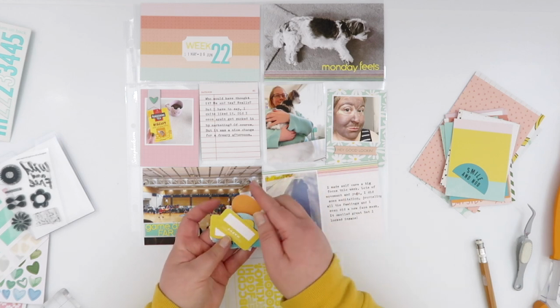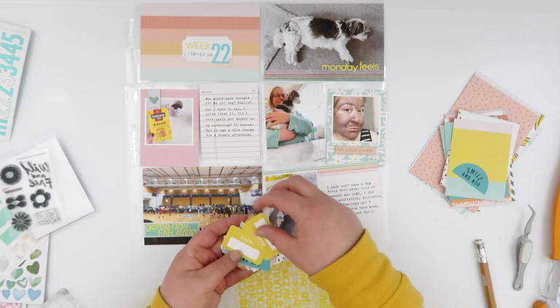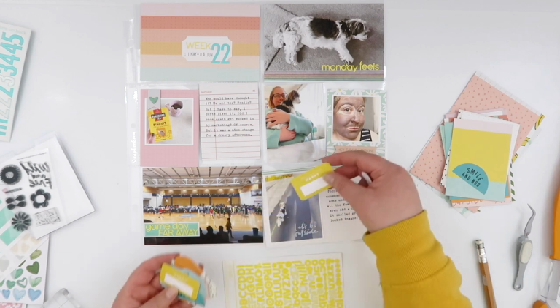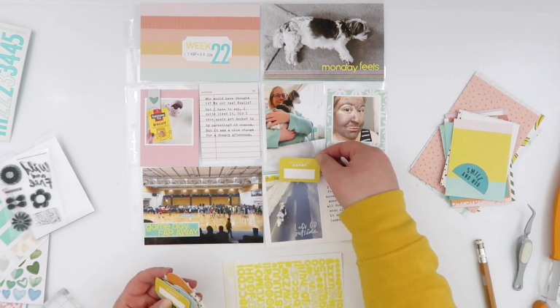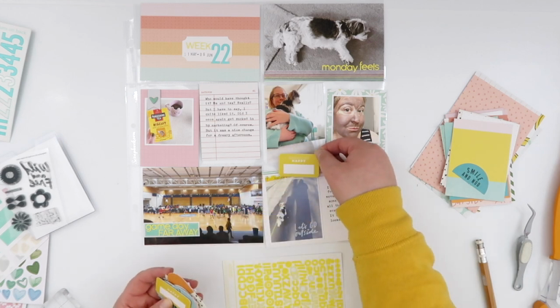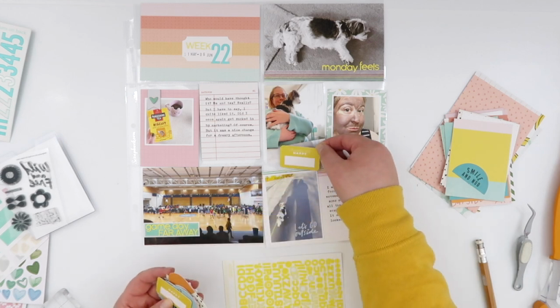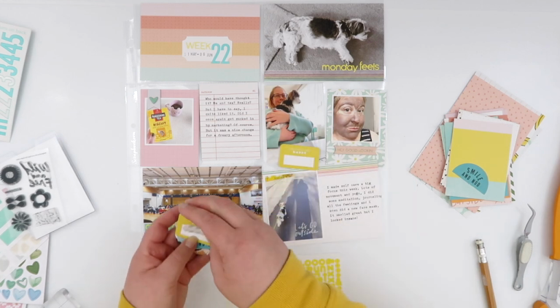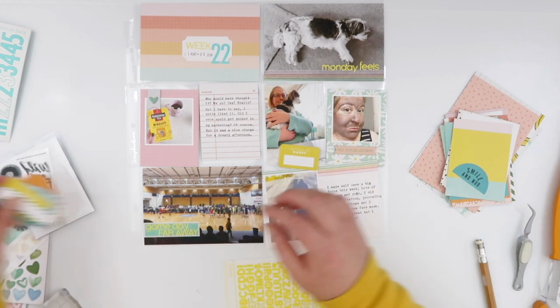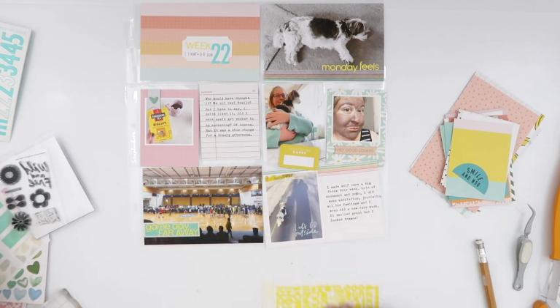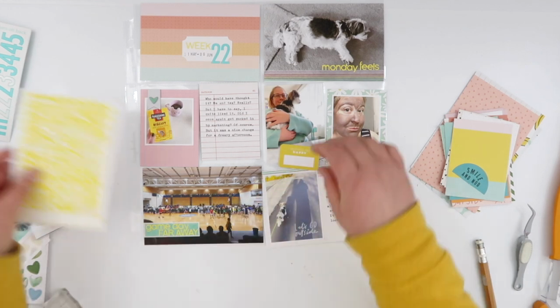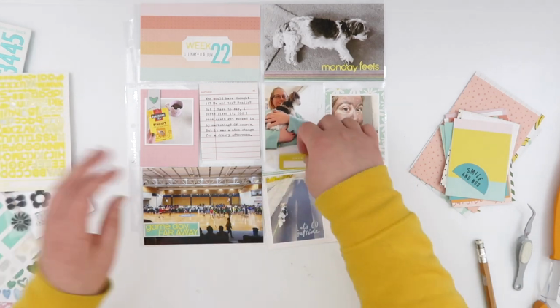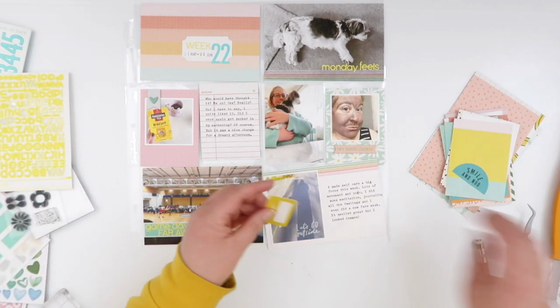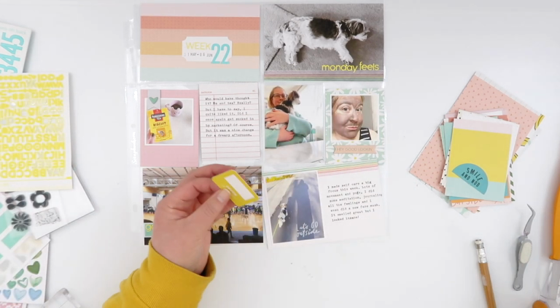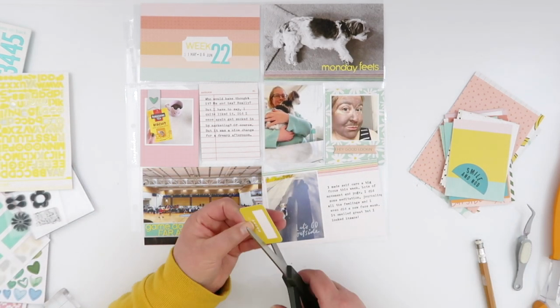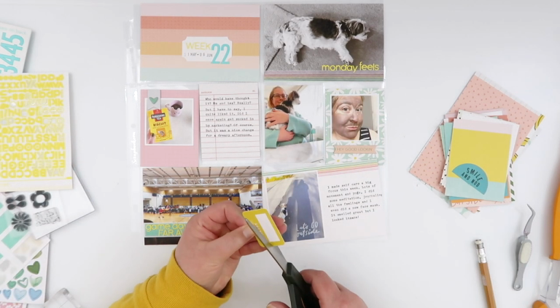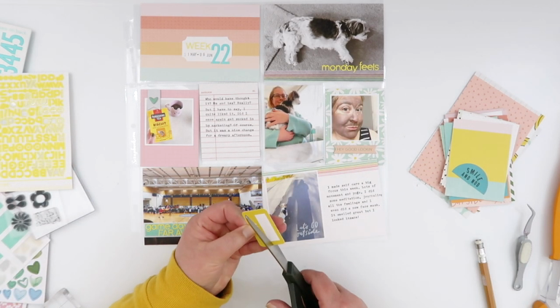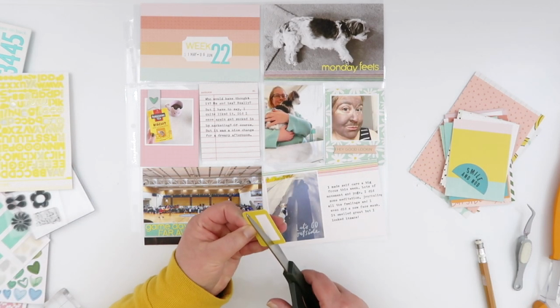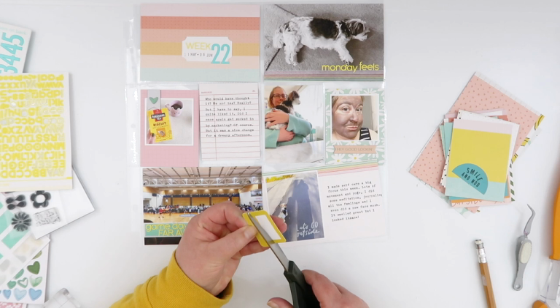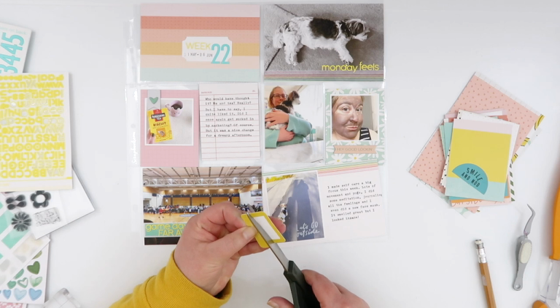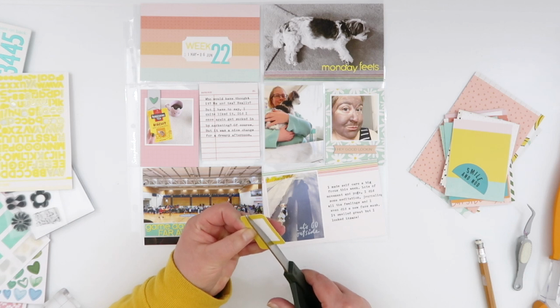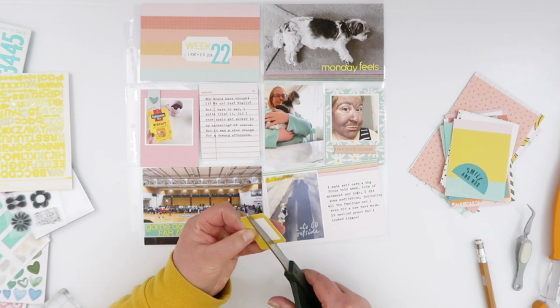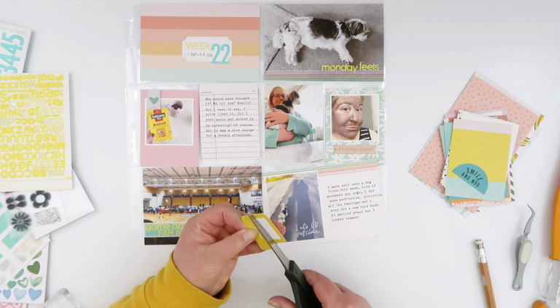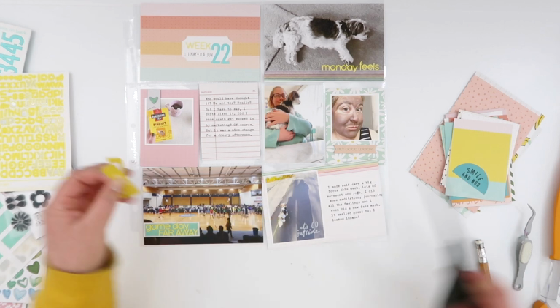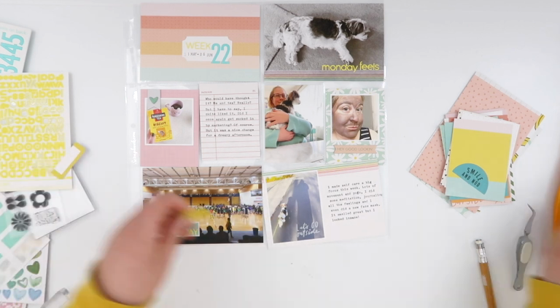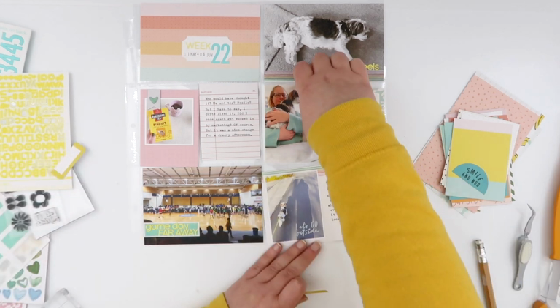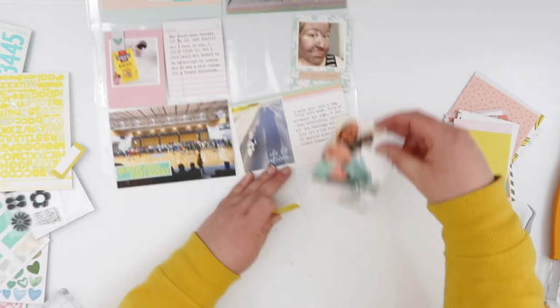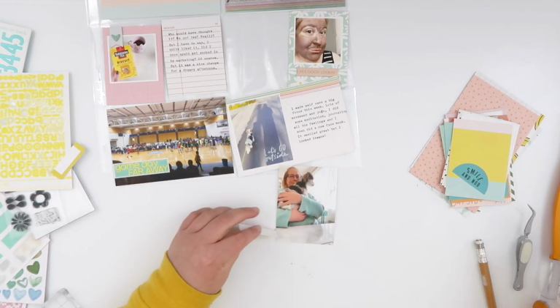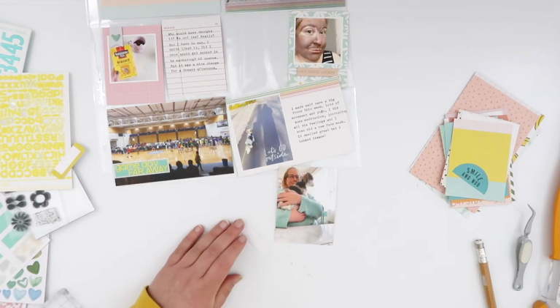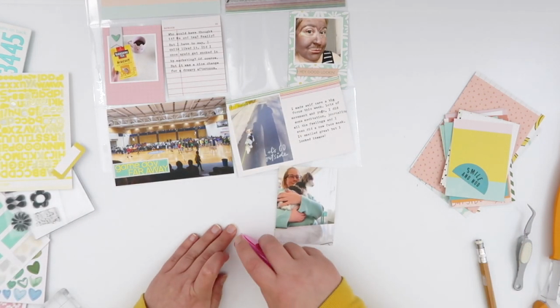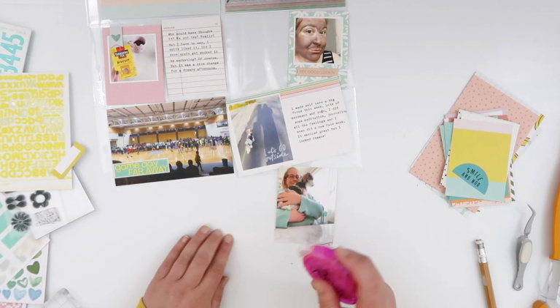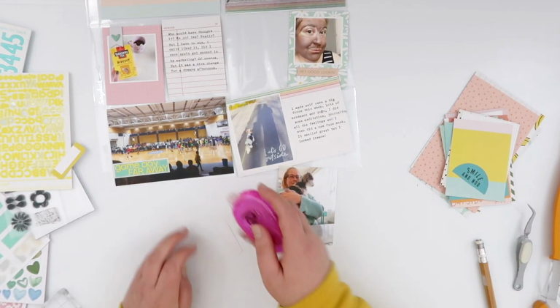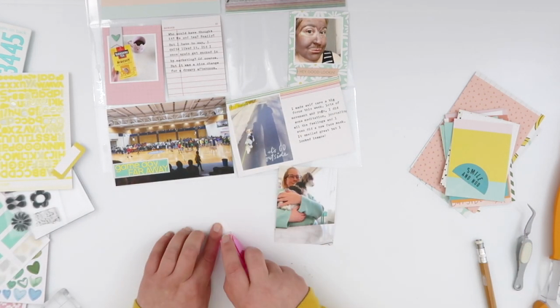I stamped that in moonlight white Brilliance ink so it wasn't too visually dominating. I could definitely have stamped it in black because it was on that kind of mid to gray background, but the white is a little bit more subtle.